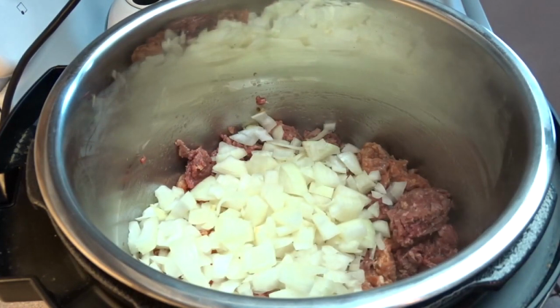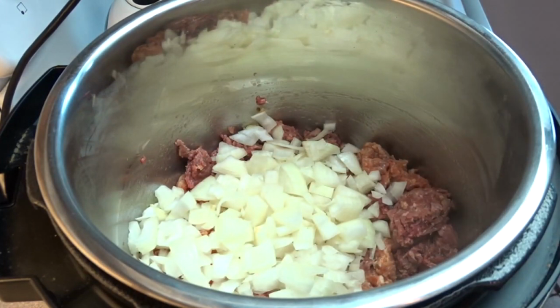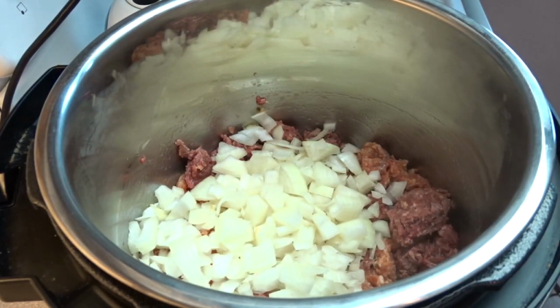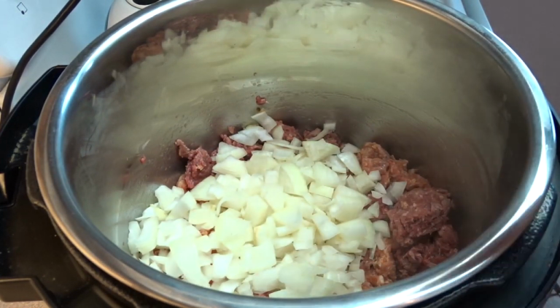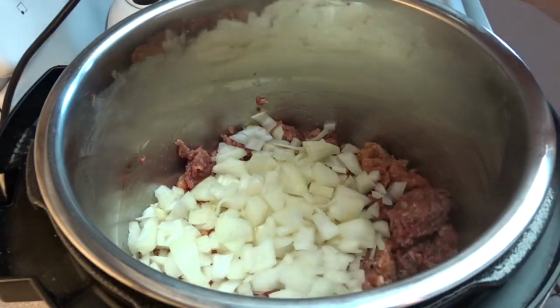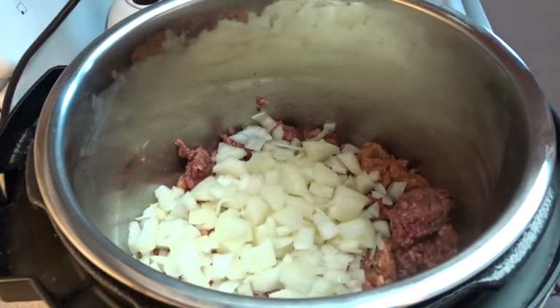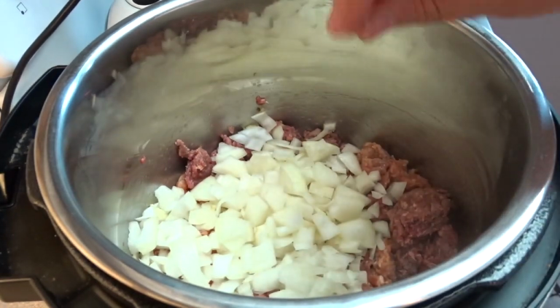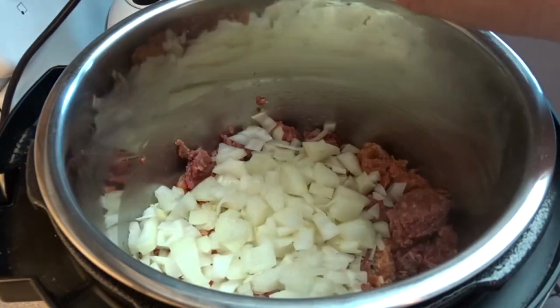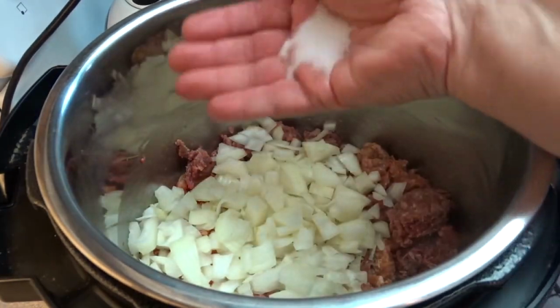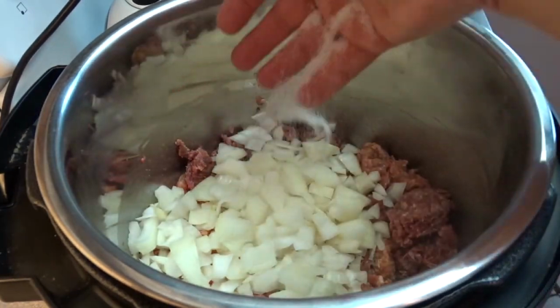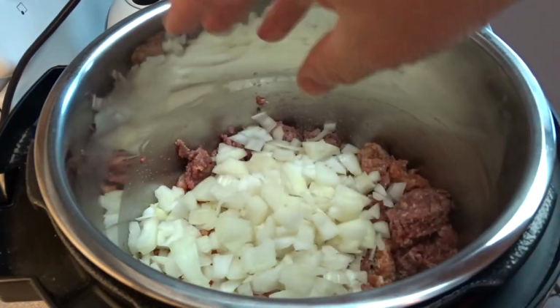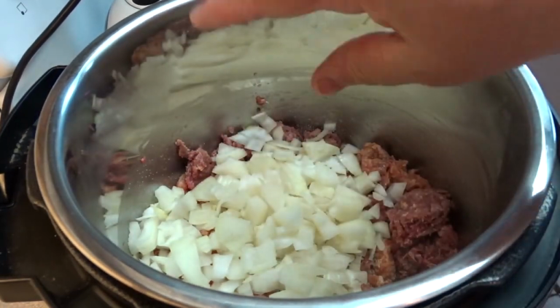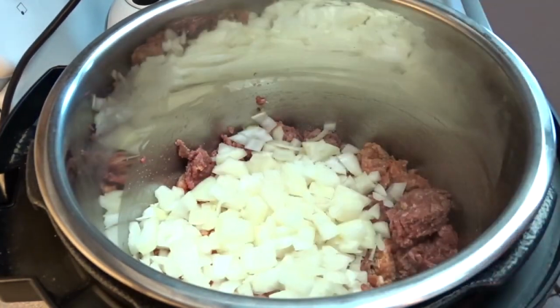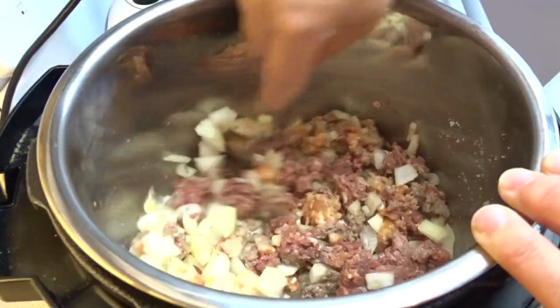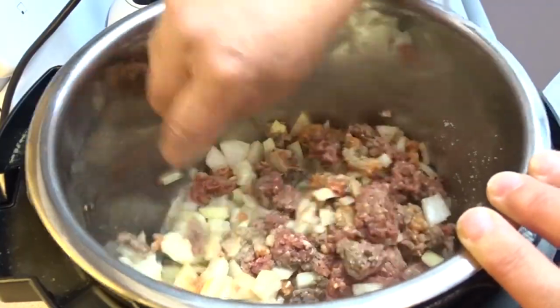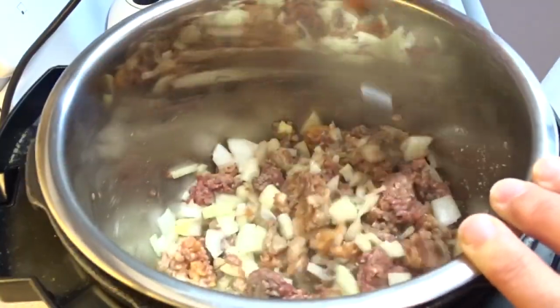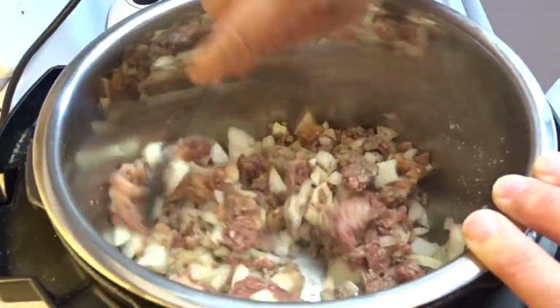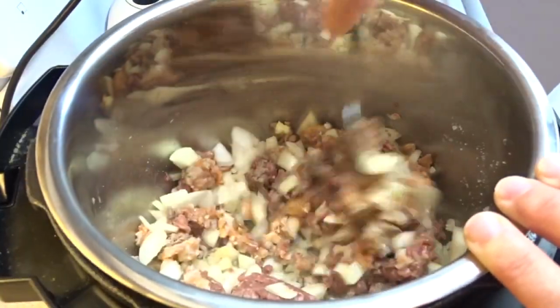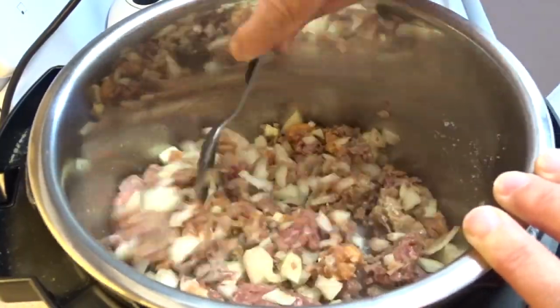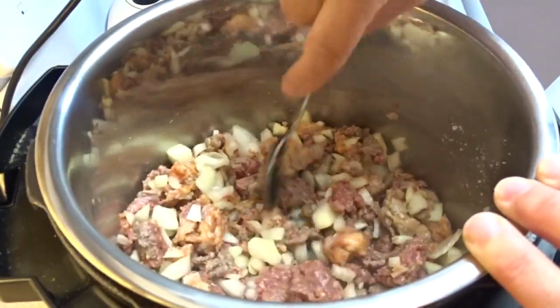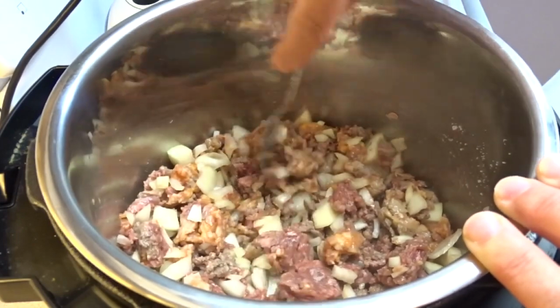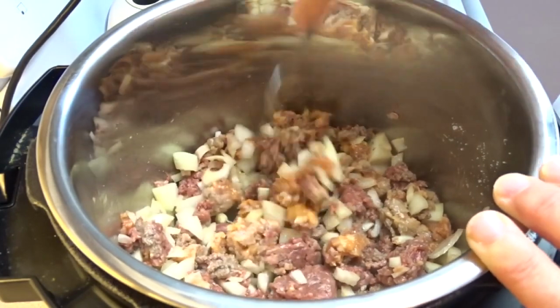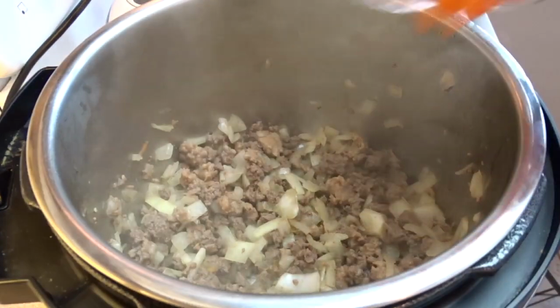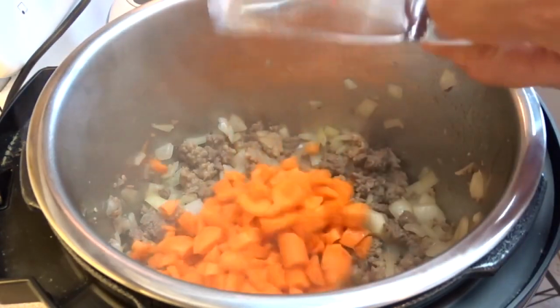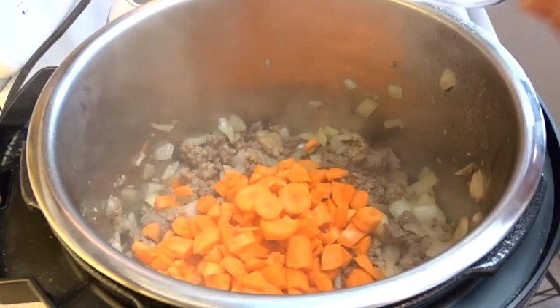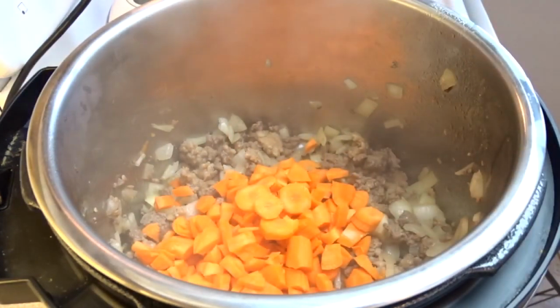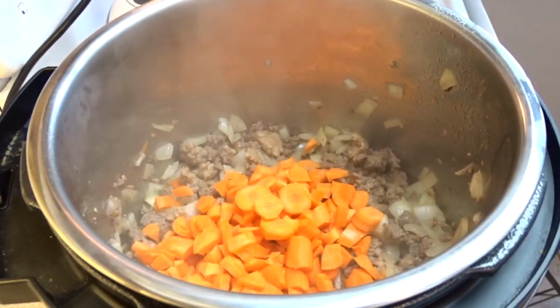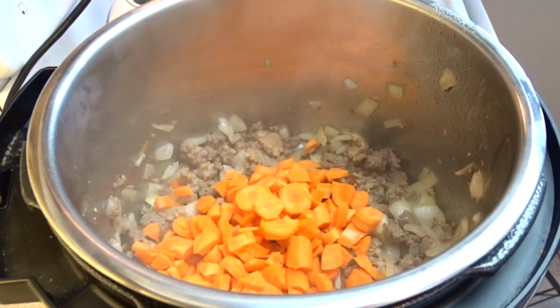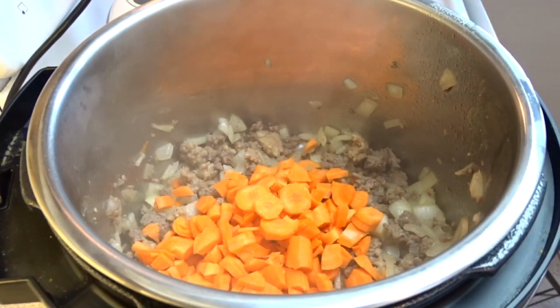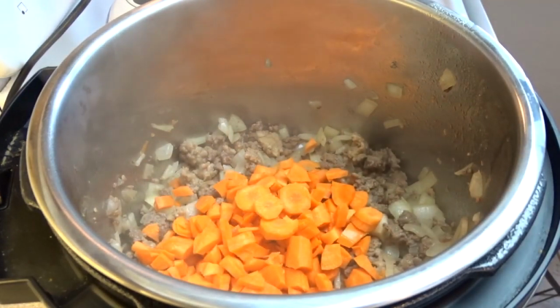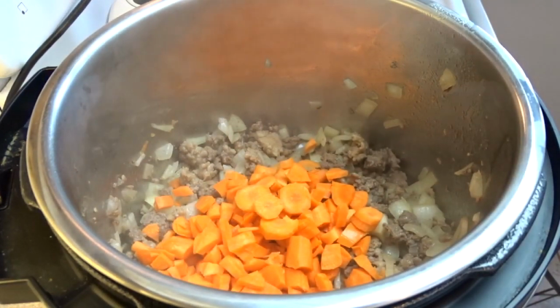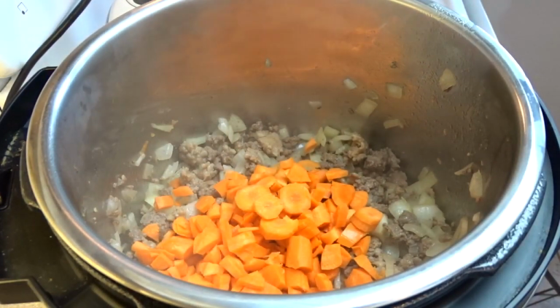Two cups of onion chopped up, as well as a half a teaspoon of salt. And then you're going to cook this on saute until the ground beef is done.